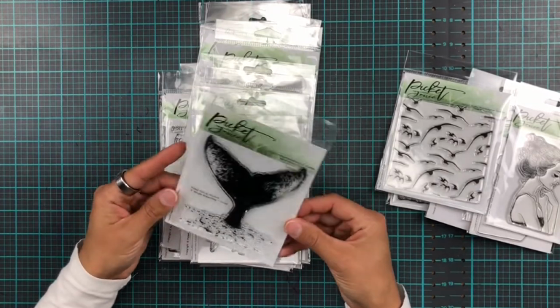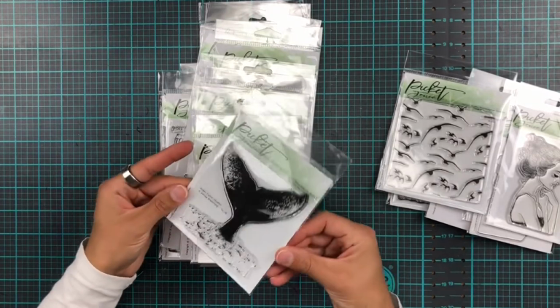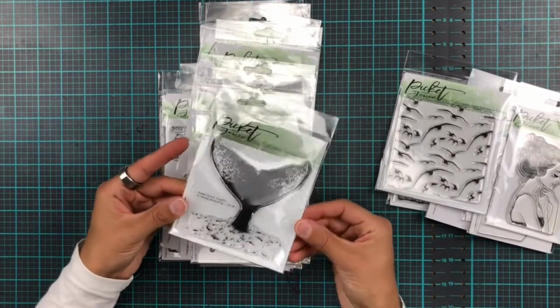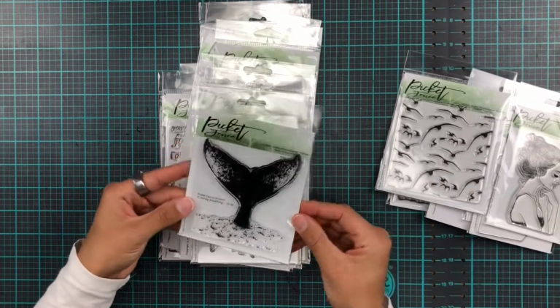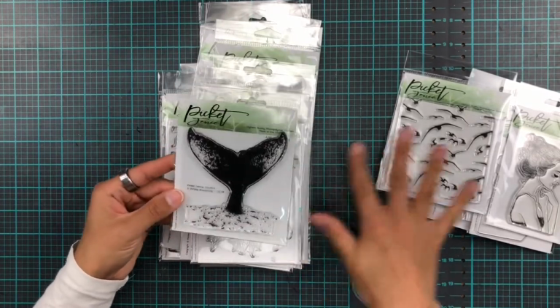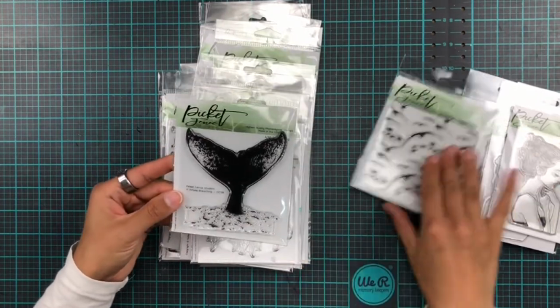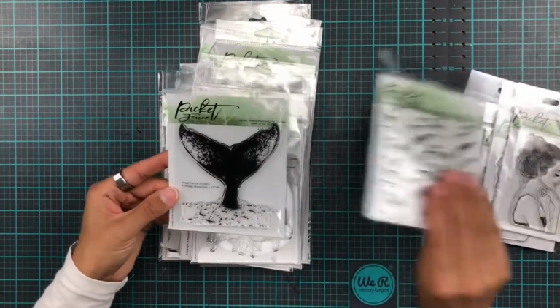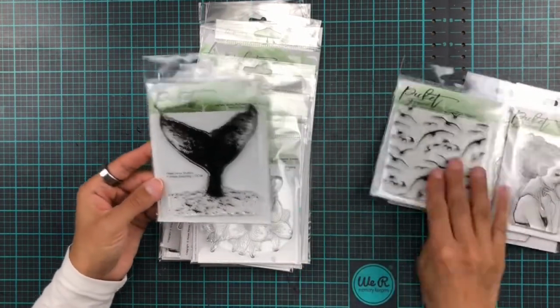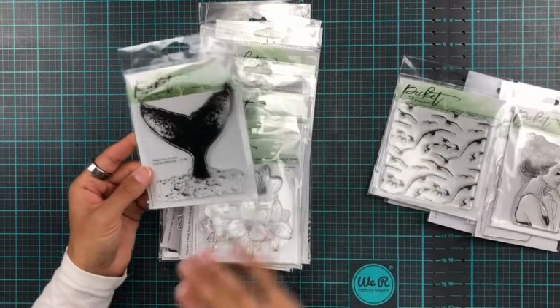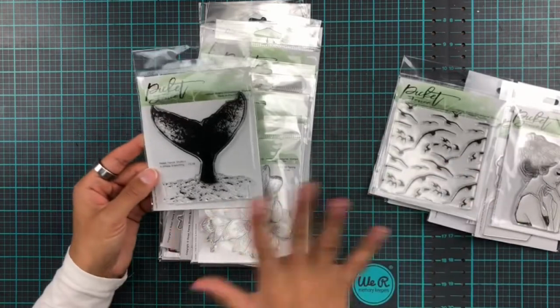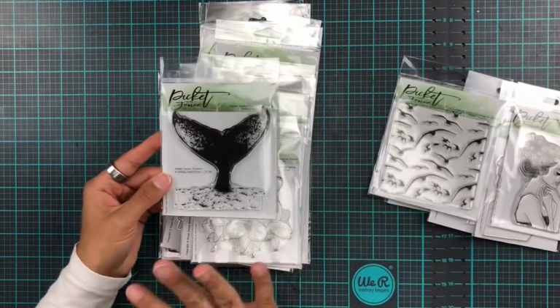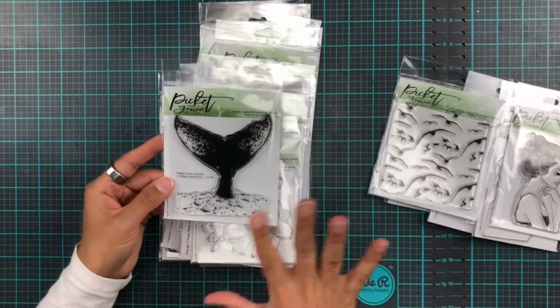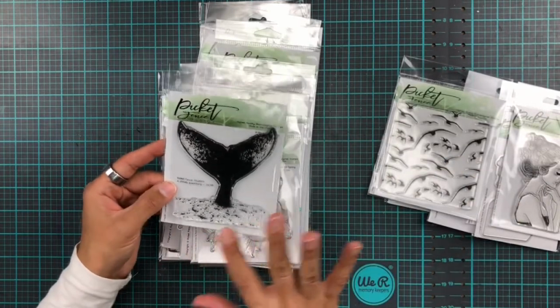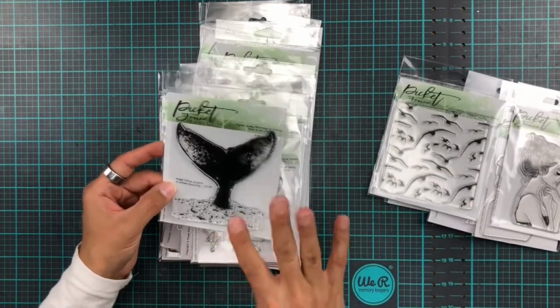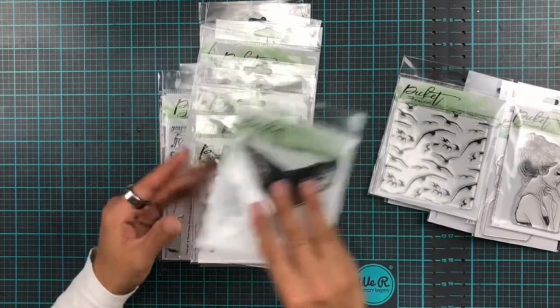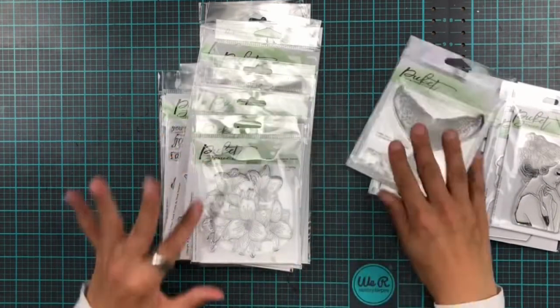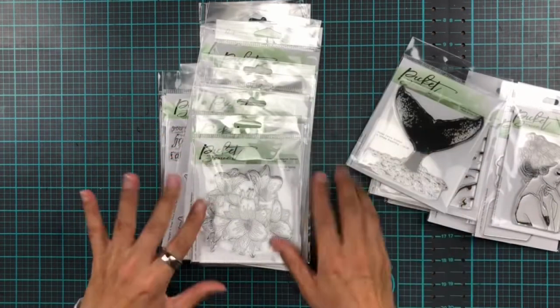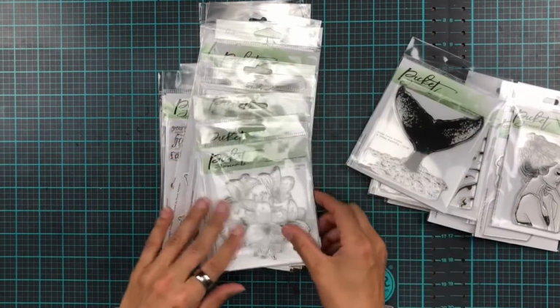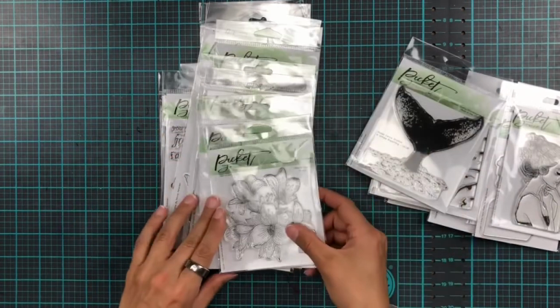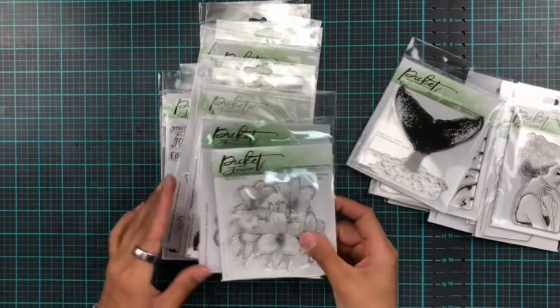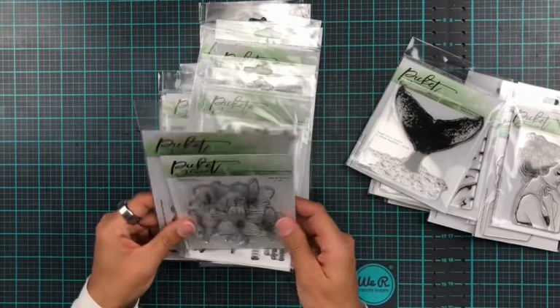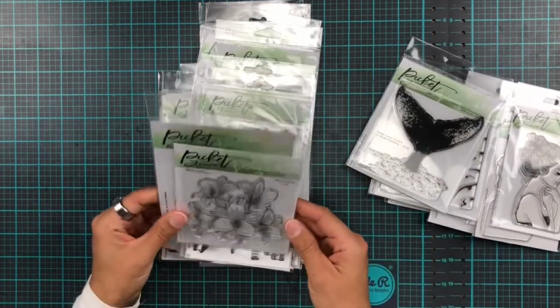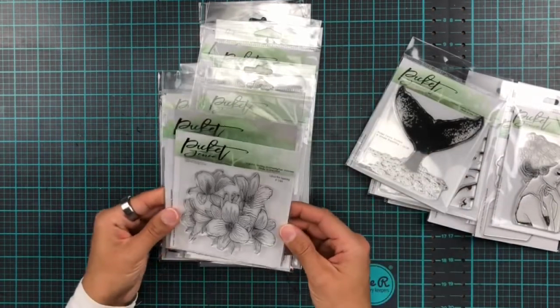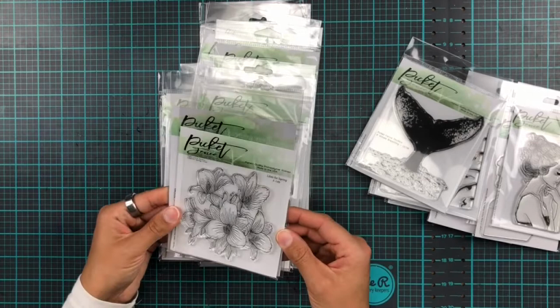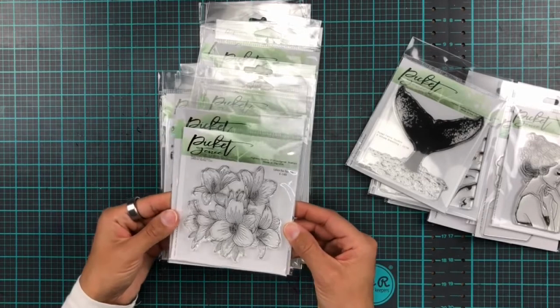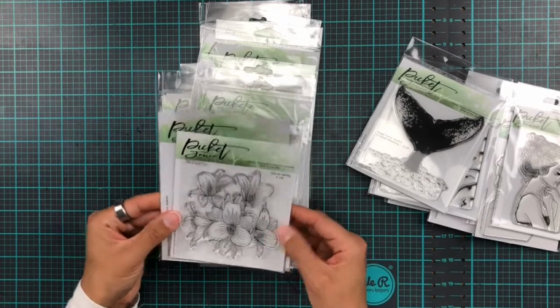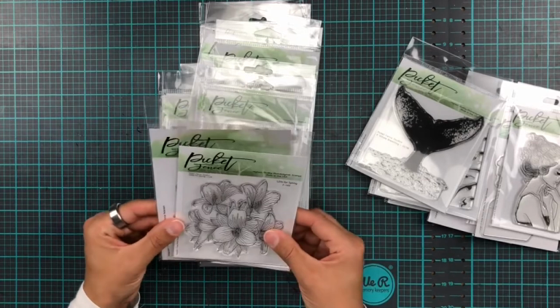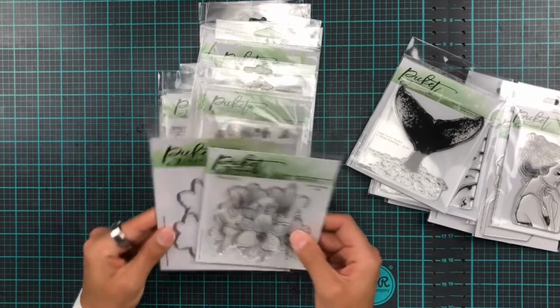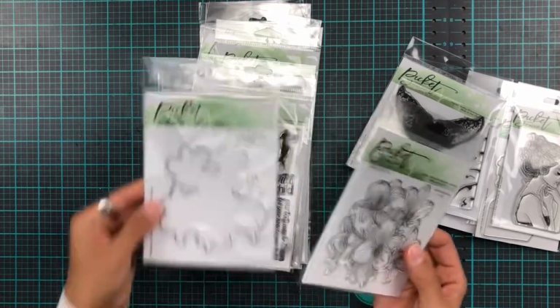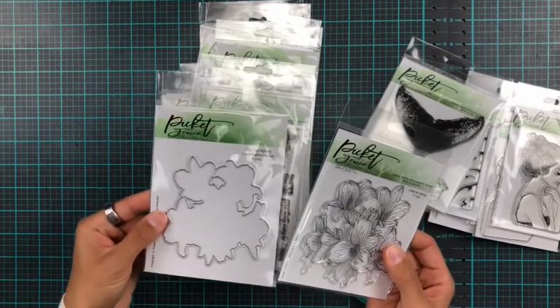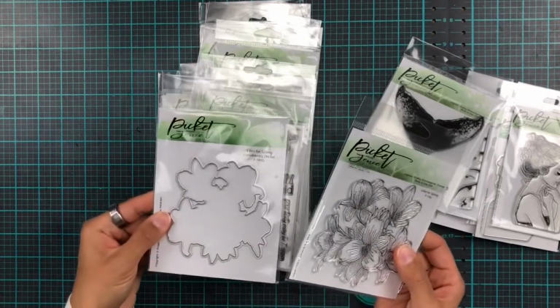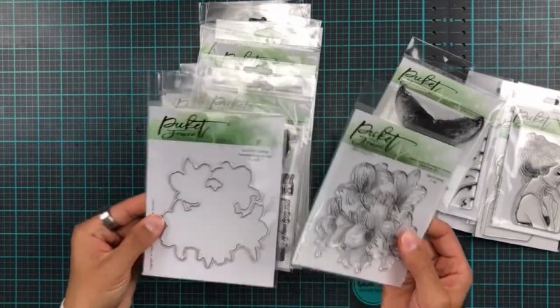You might start to see there's going to be a bit of an ocean theme here. We're going to have a look at all of this. And then we have Lilies for Spring with coordinating dies.